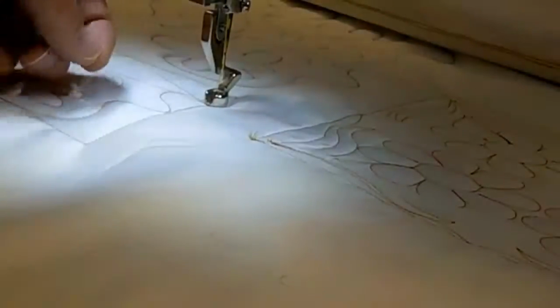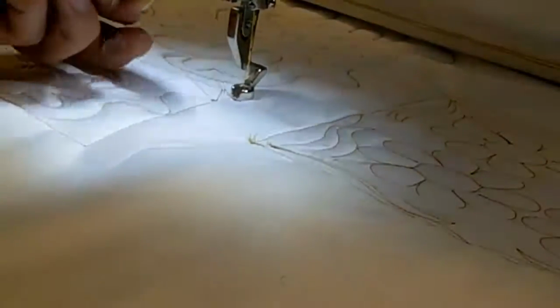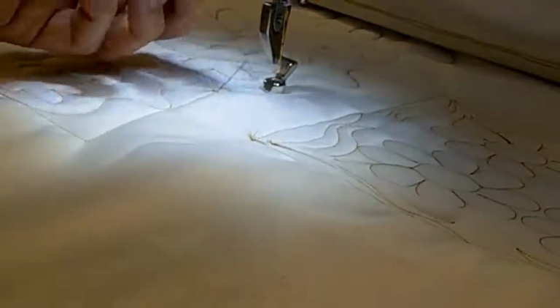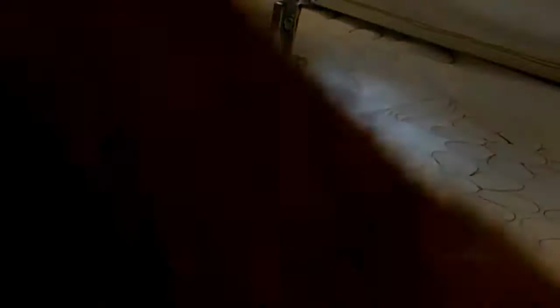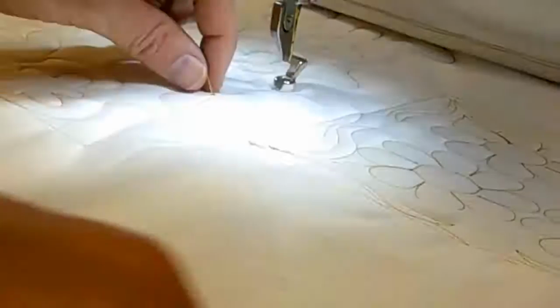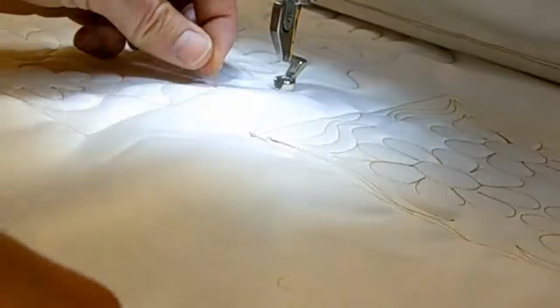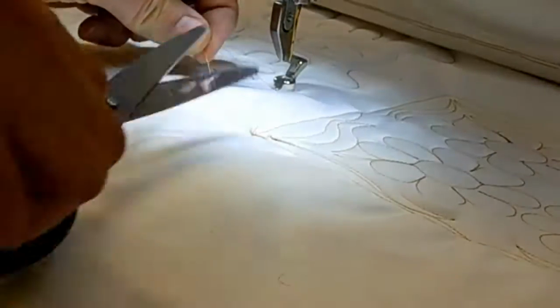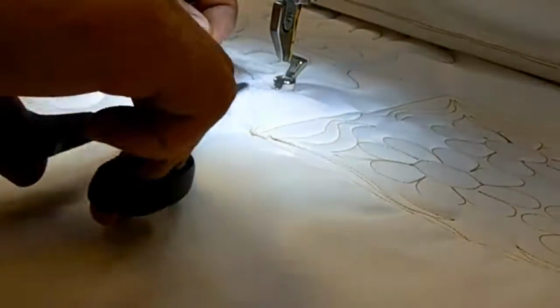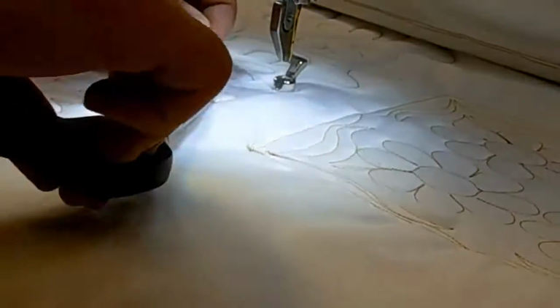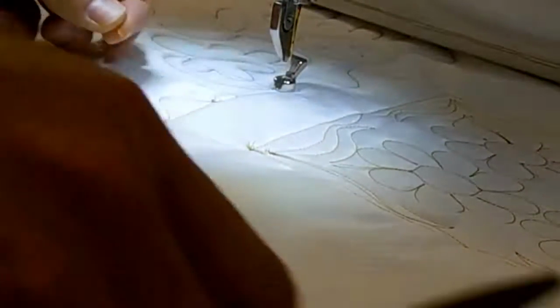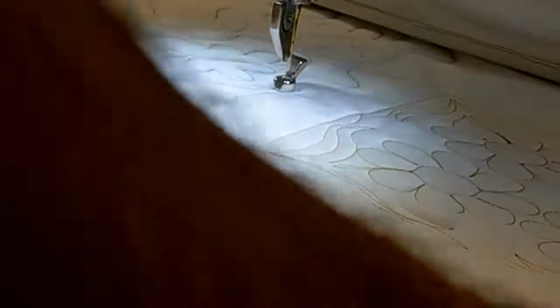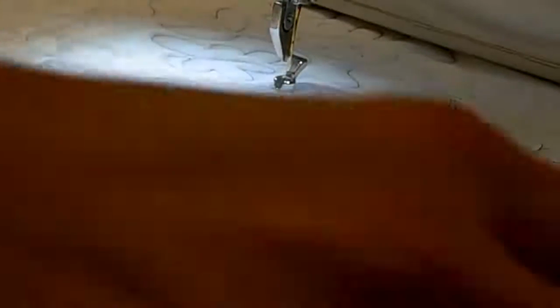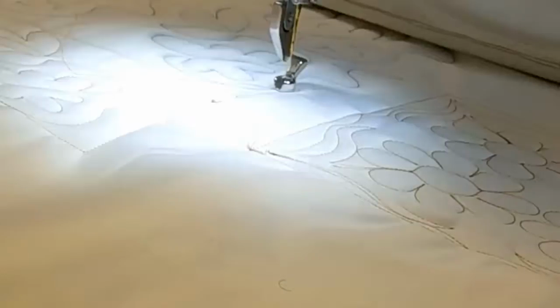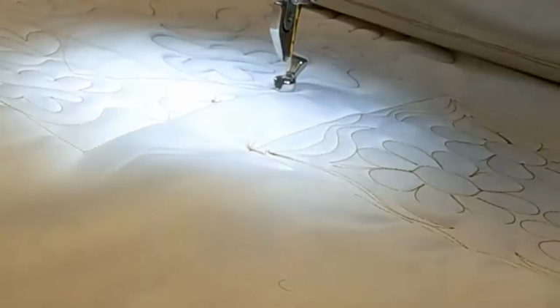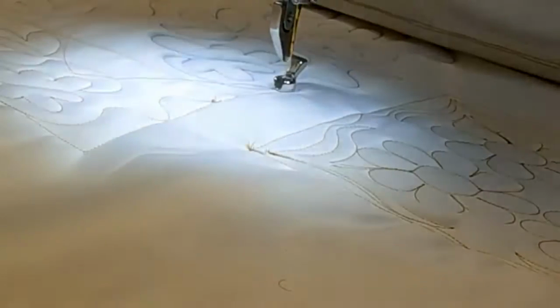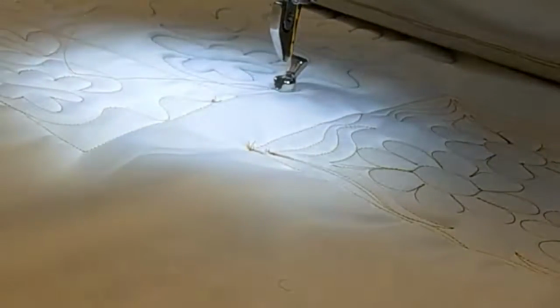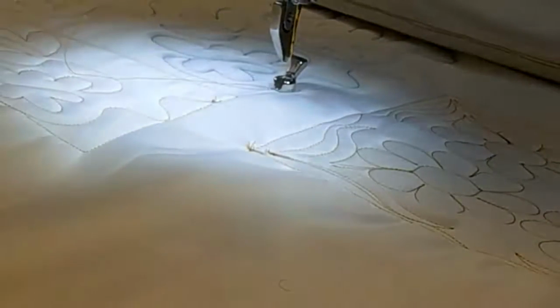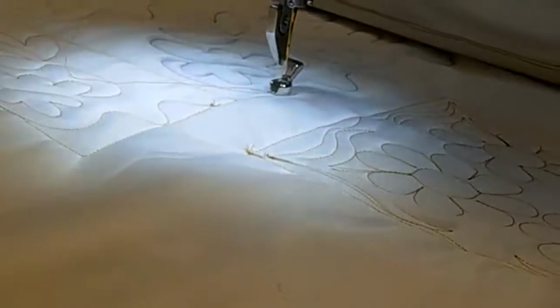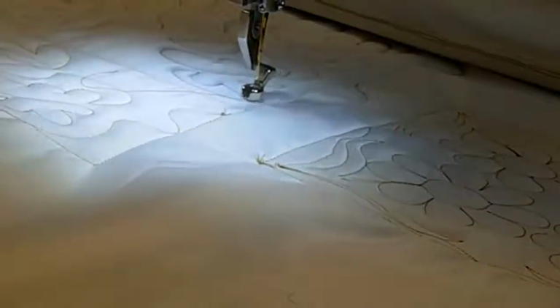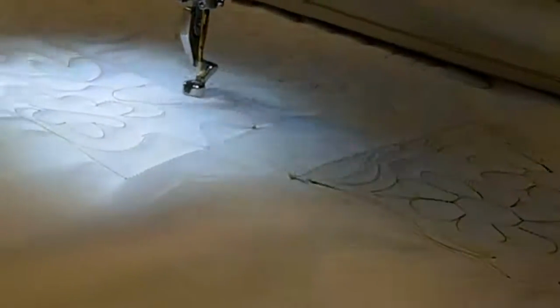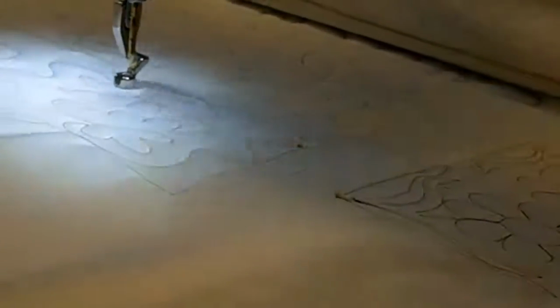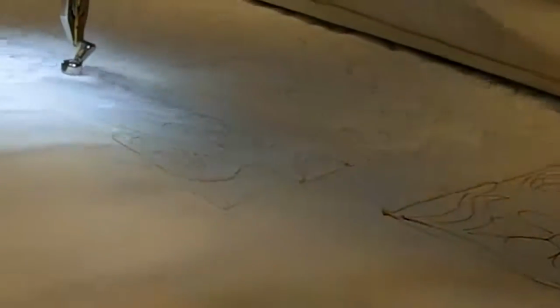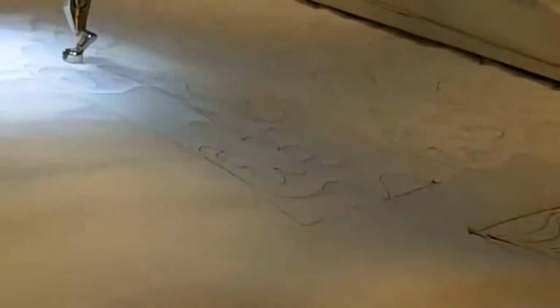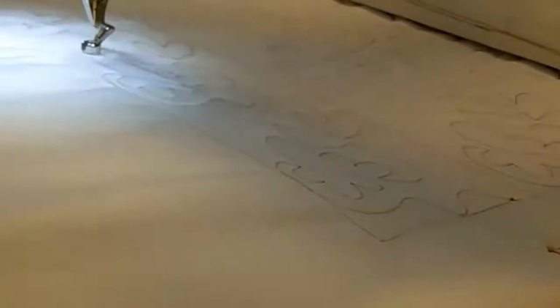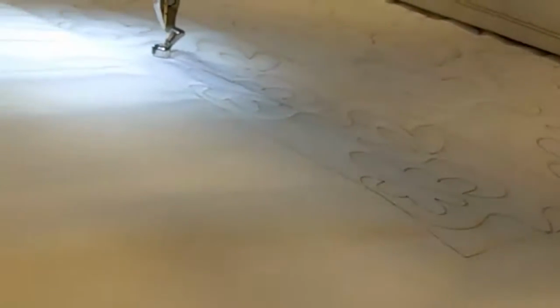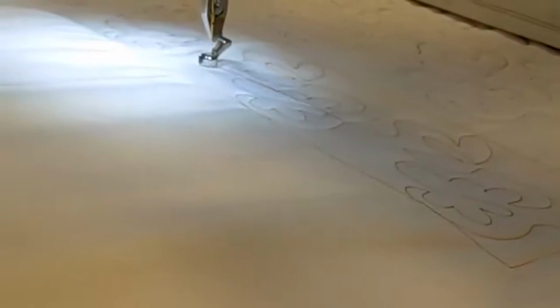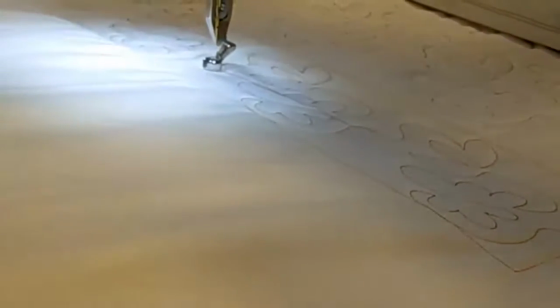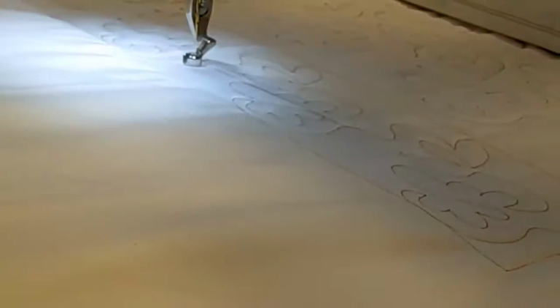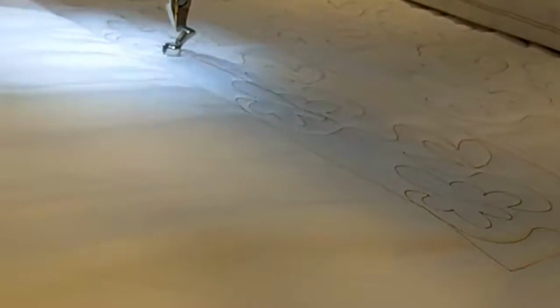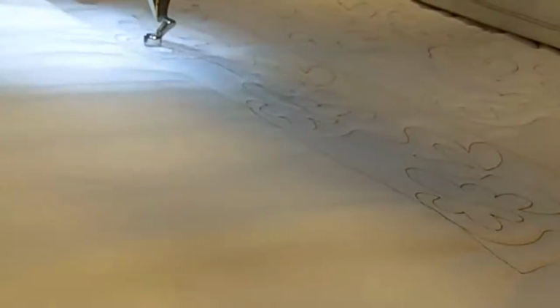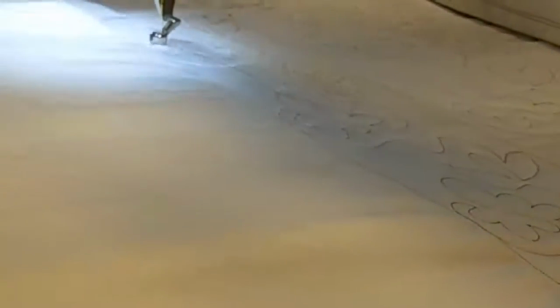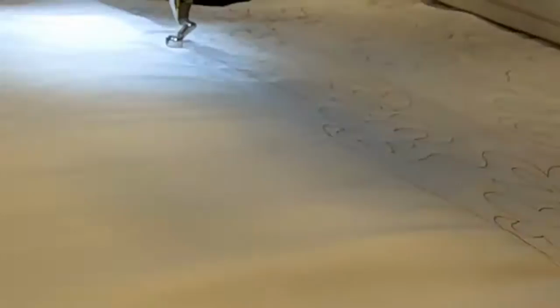At the end of the row, you will be prompted to cut the thread and then press OK. The machine will move to the beginning of the next row and repeat this process of pulling the bobbin thread.